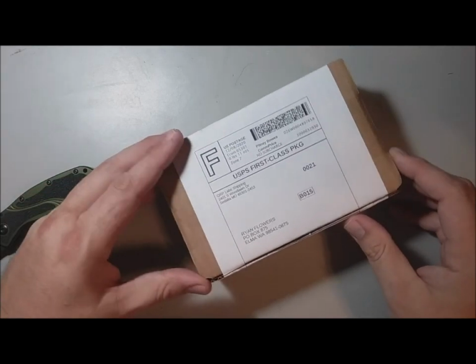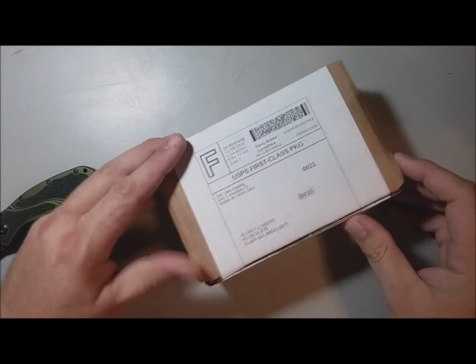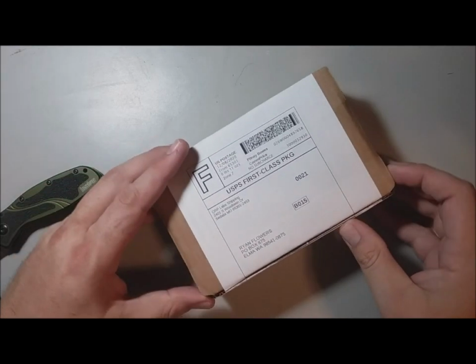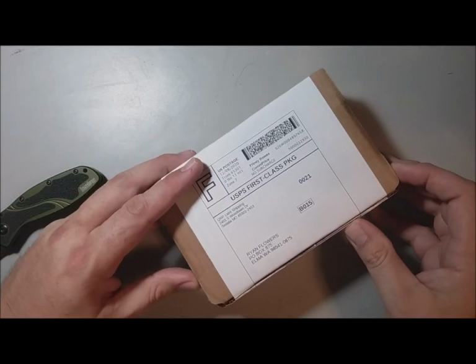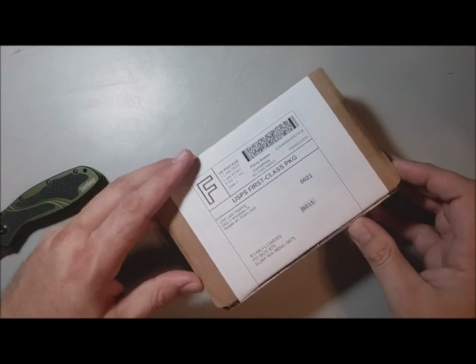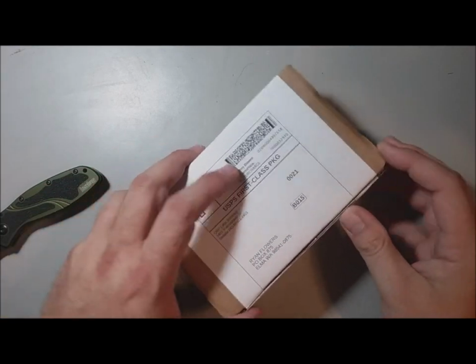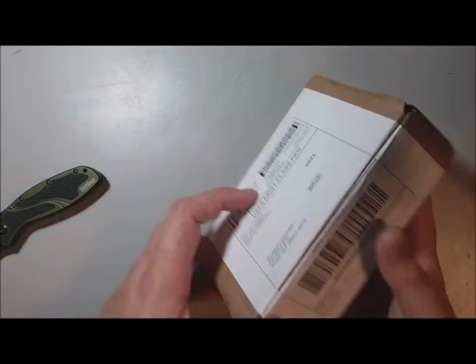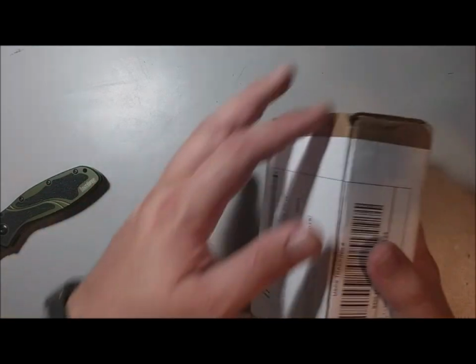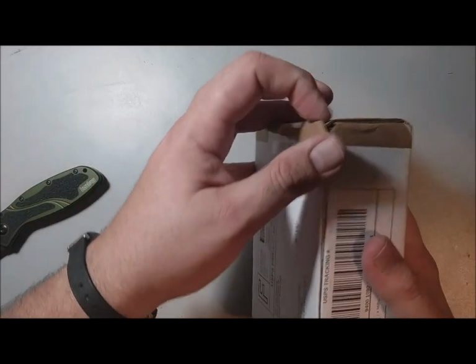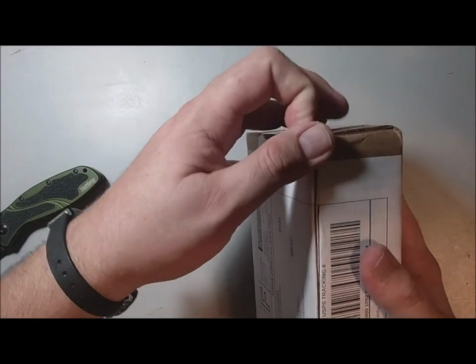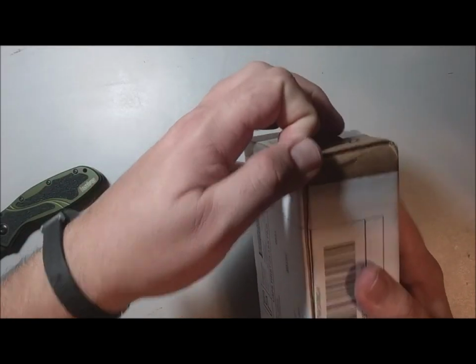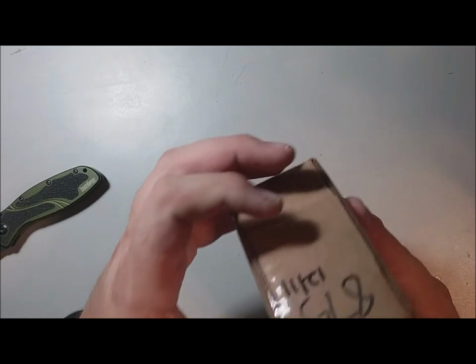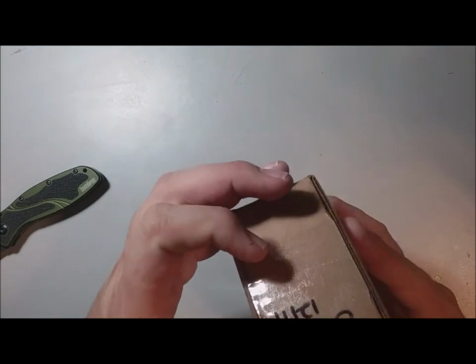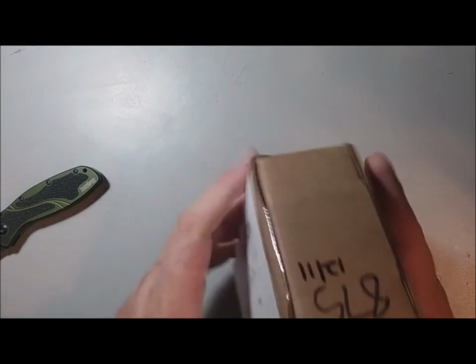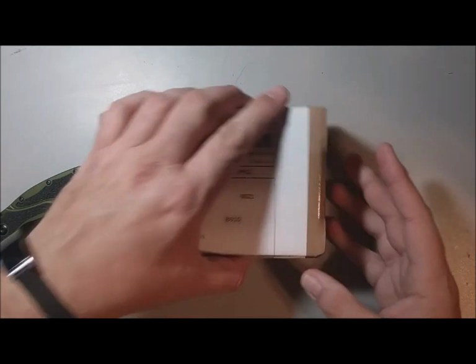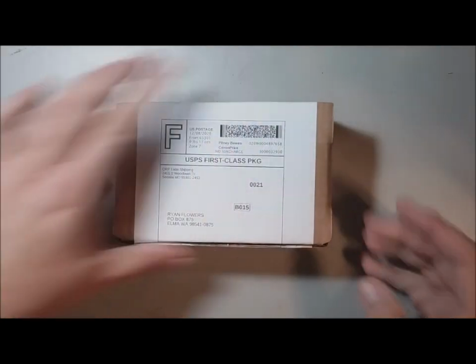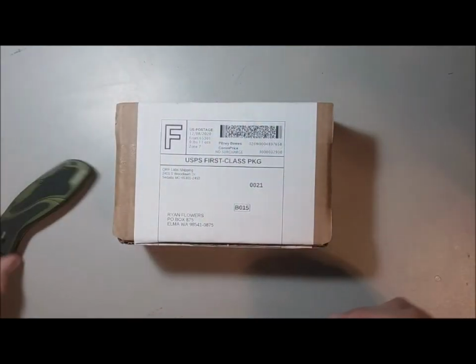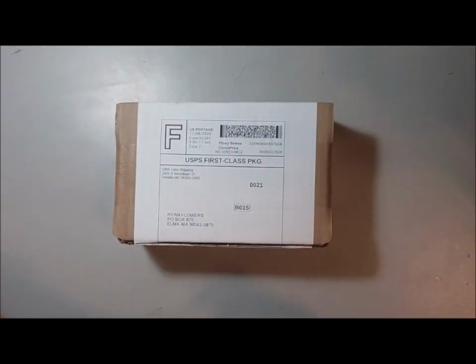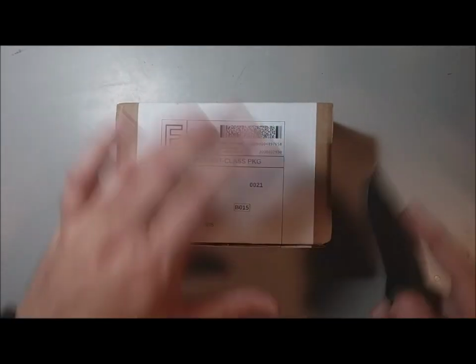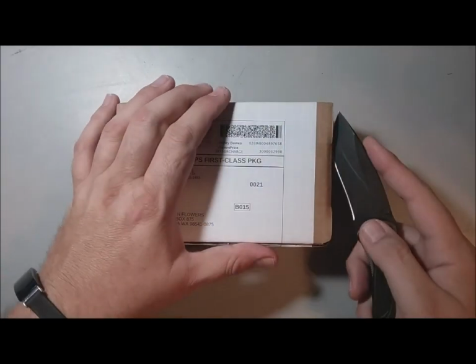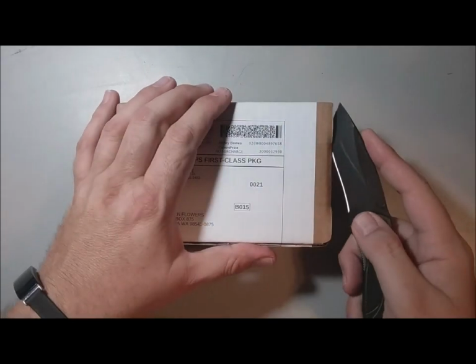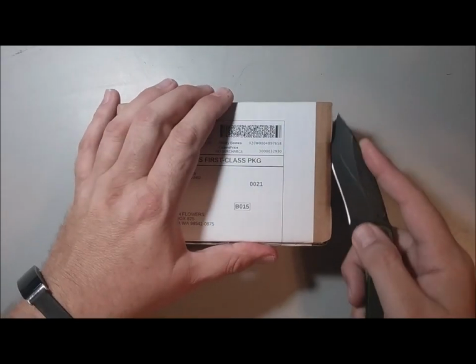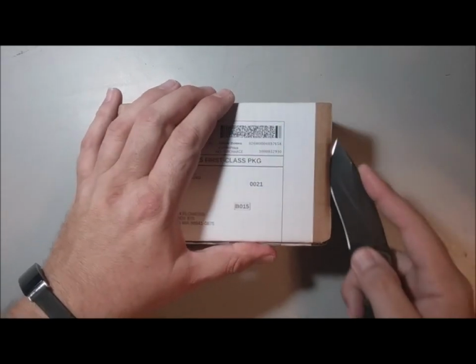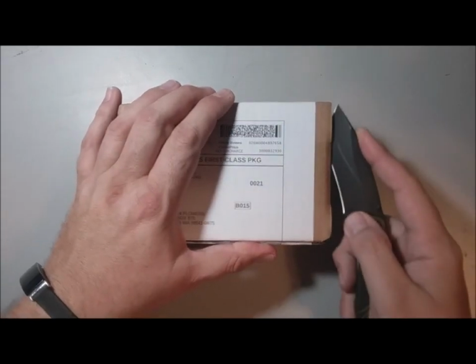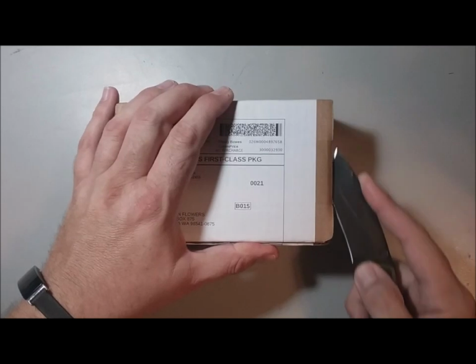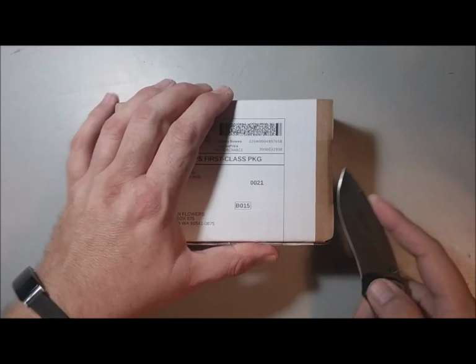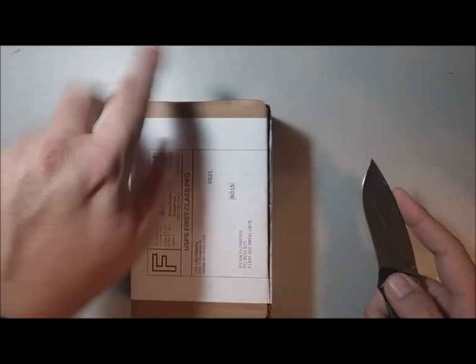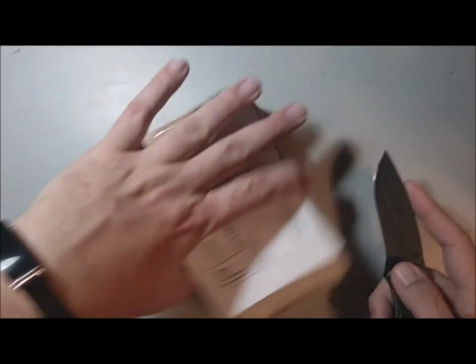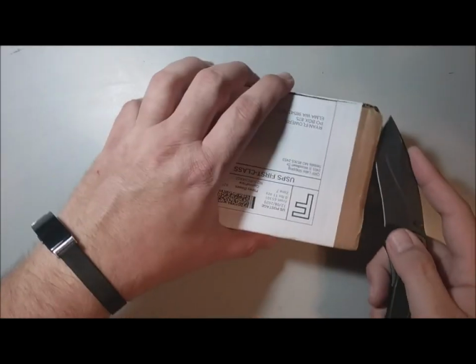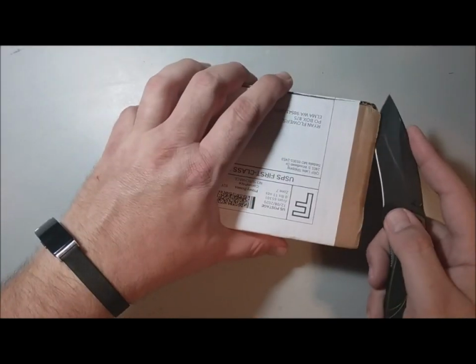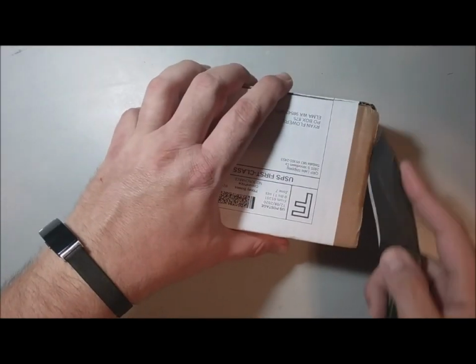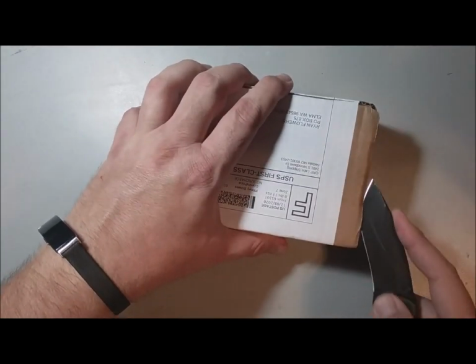I love the boxes that QRP Labs uses — they're just so satisfying to open, and they make great storage boxes too.